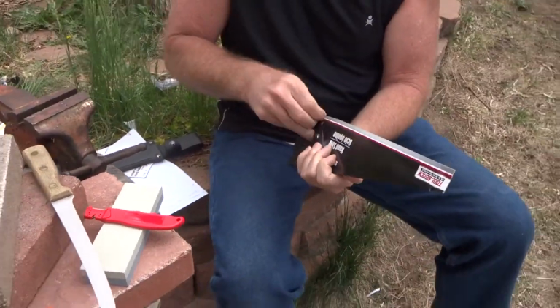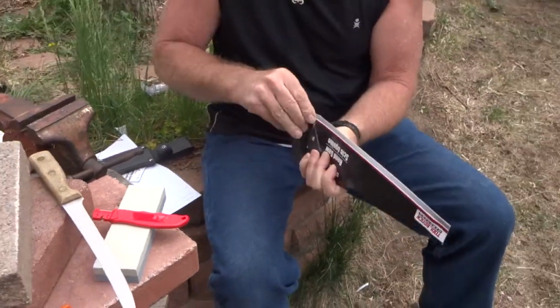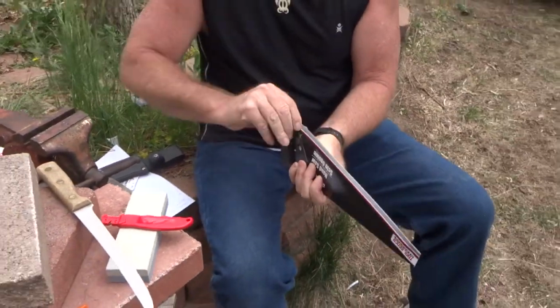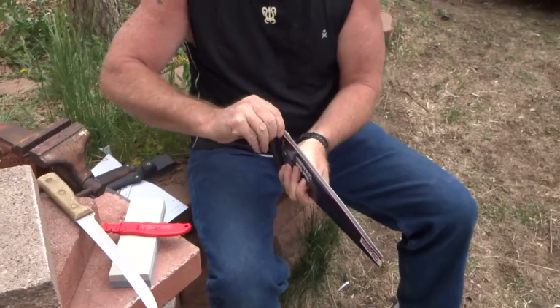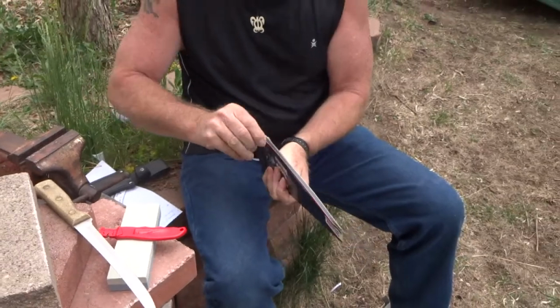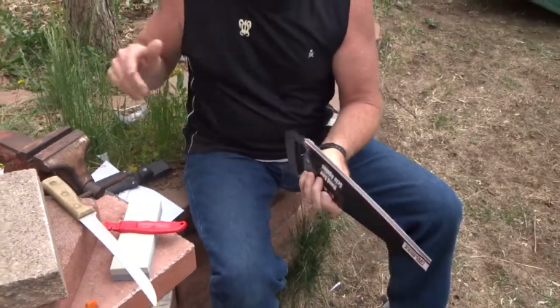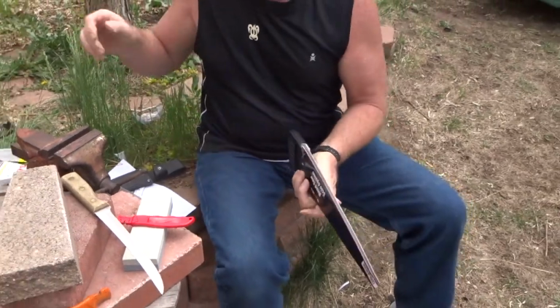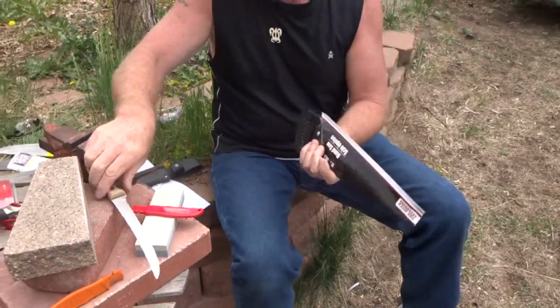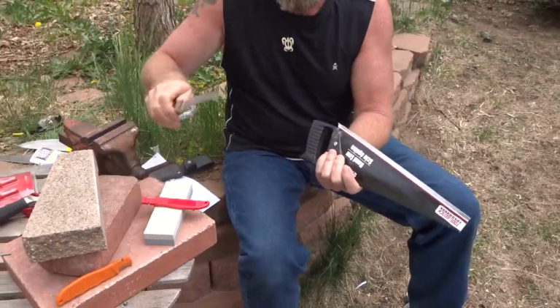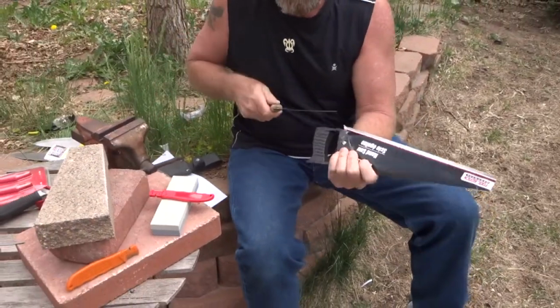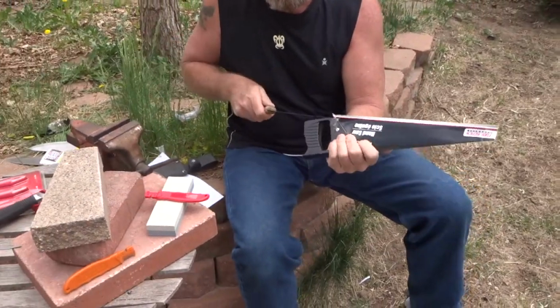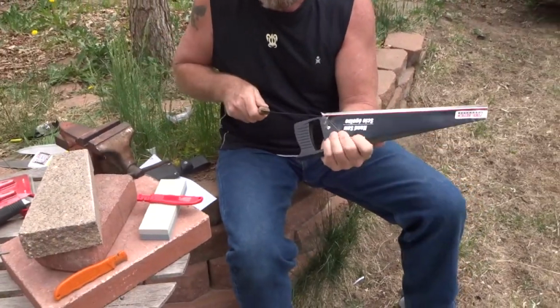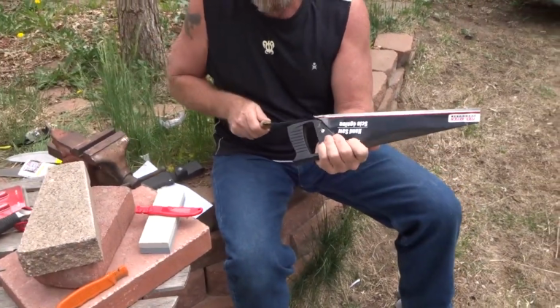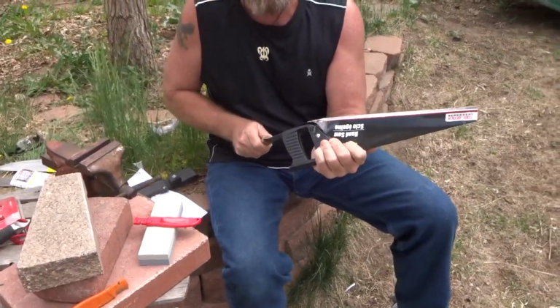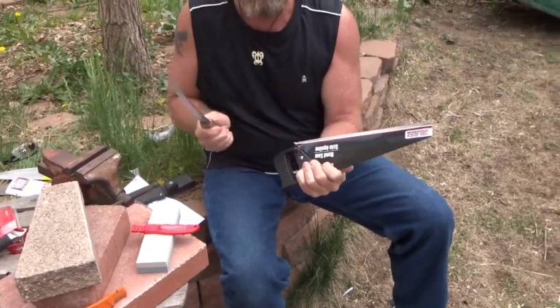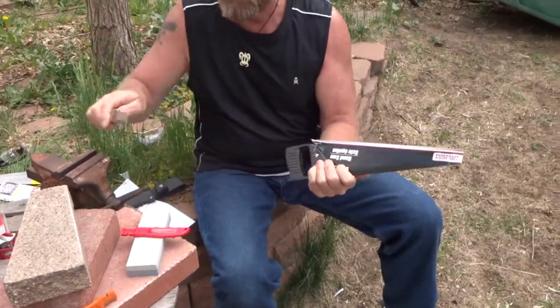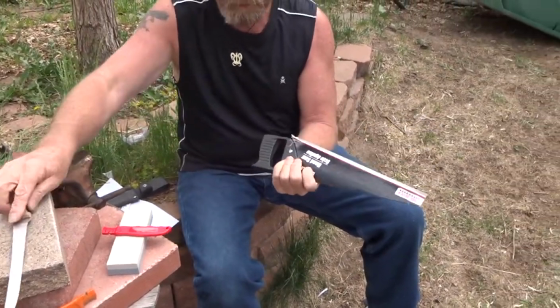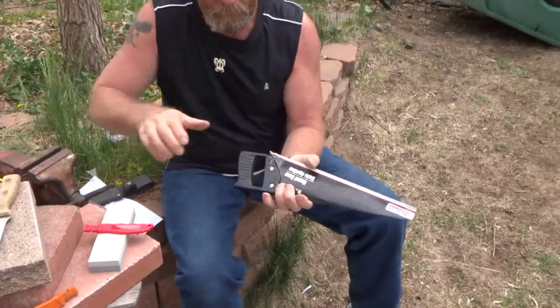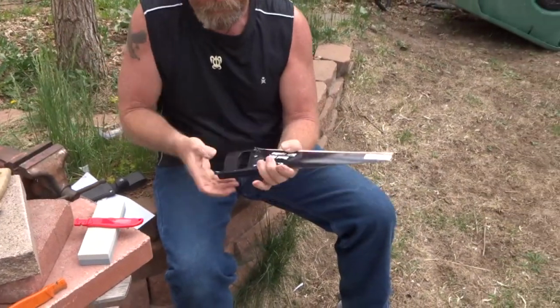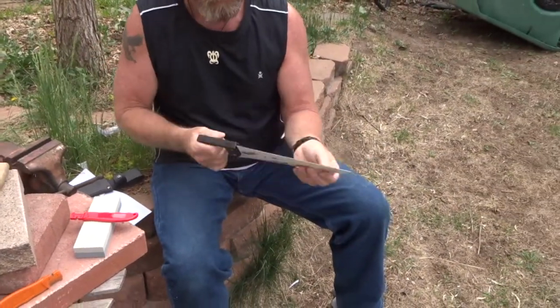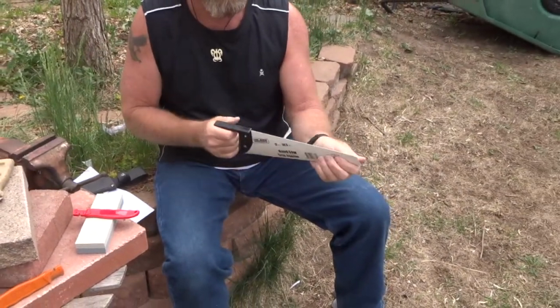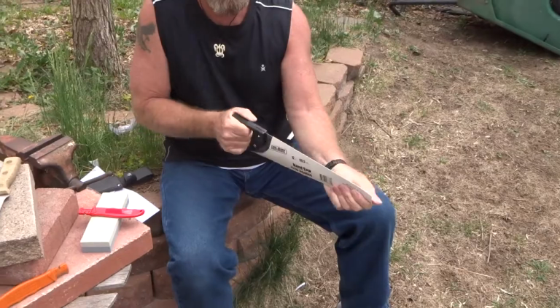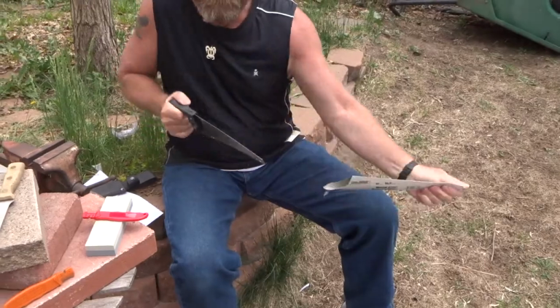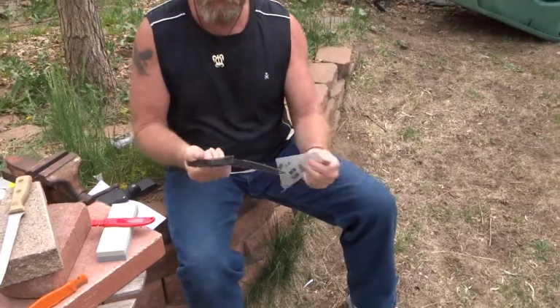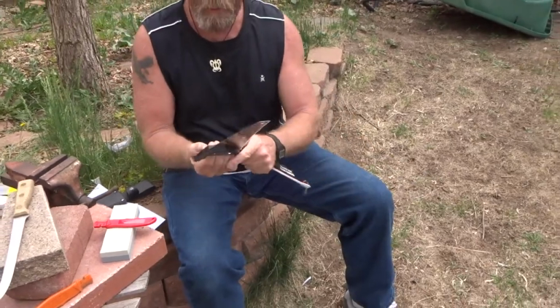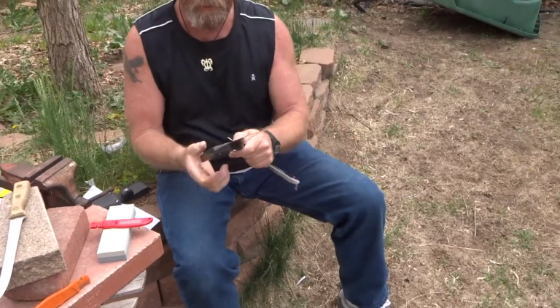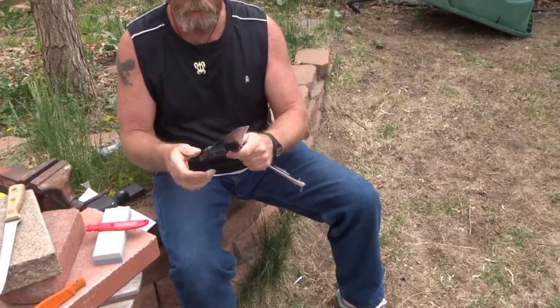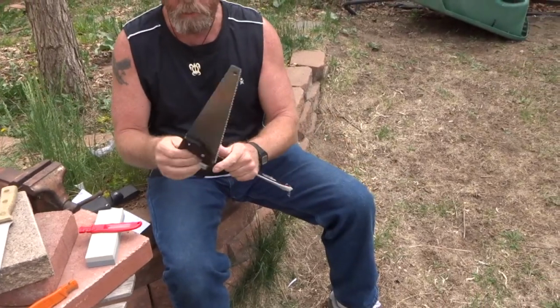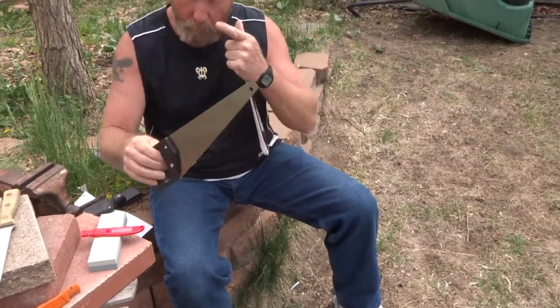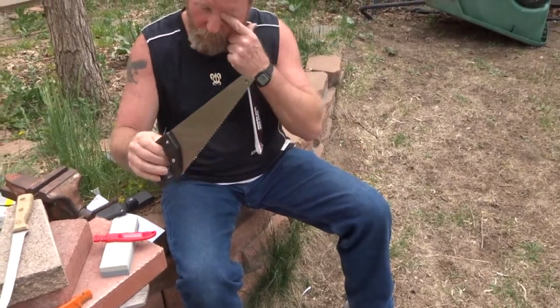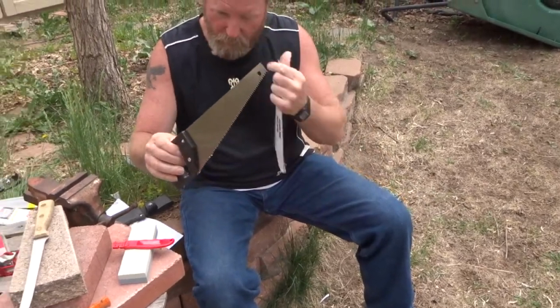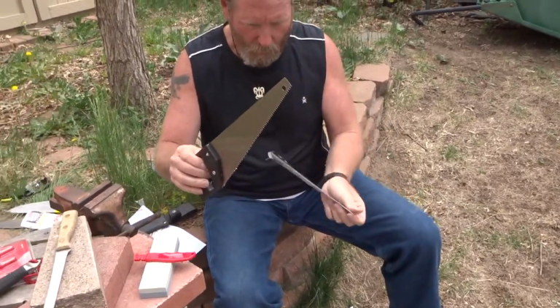So we've got to do something about that tape. We rip it out of there — okay, so we got ourselves a saw.